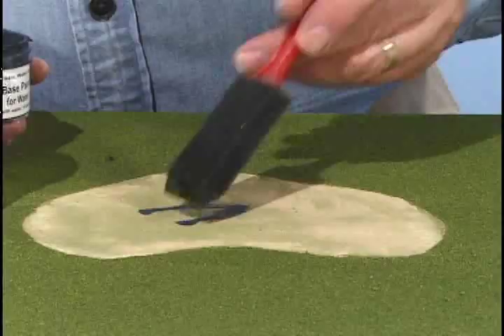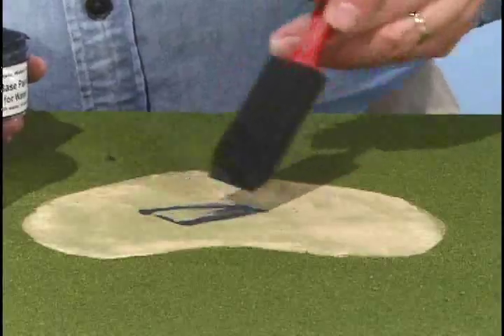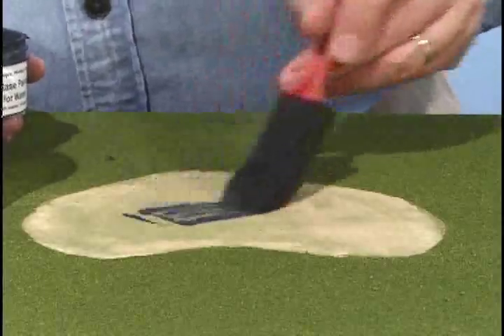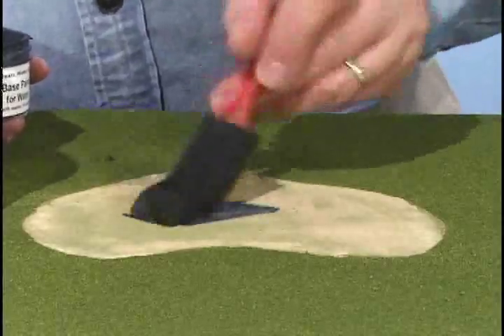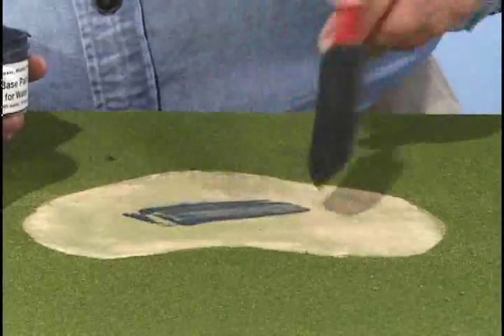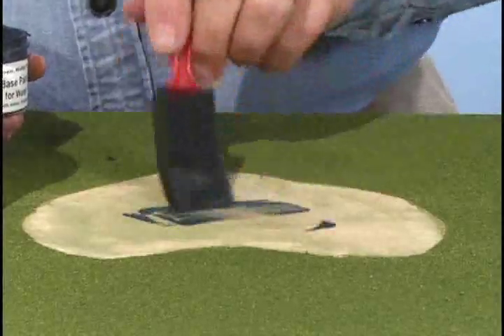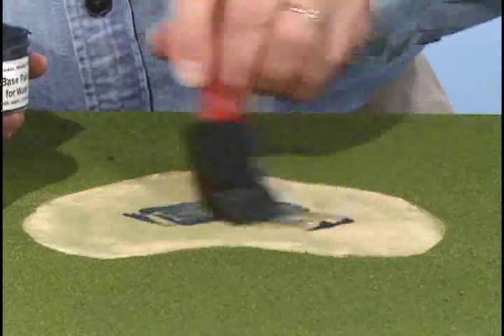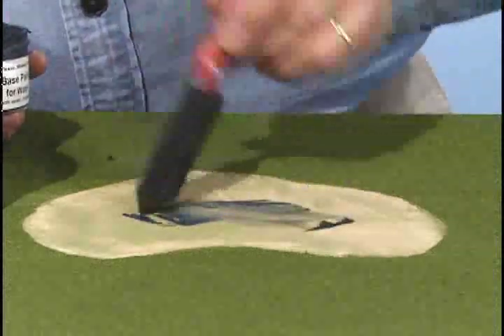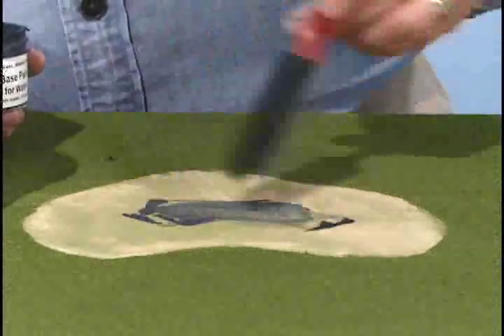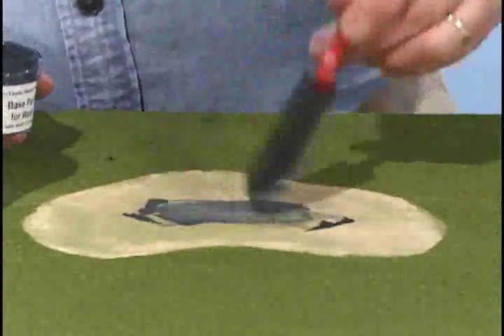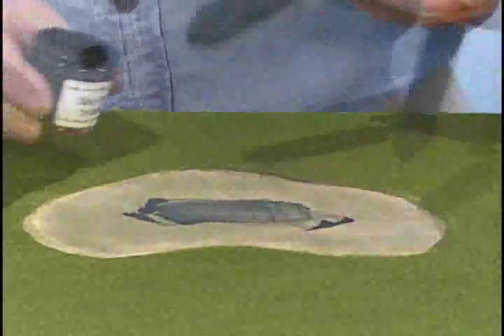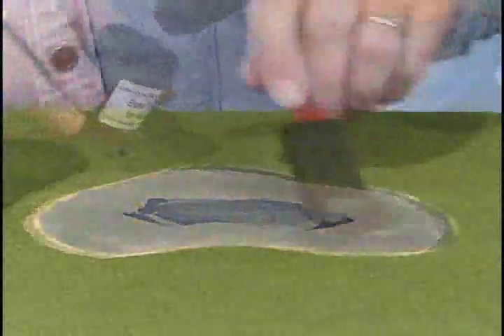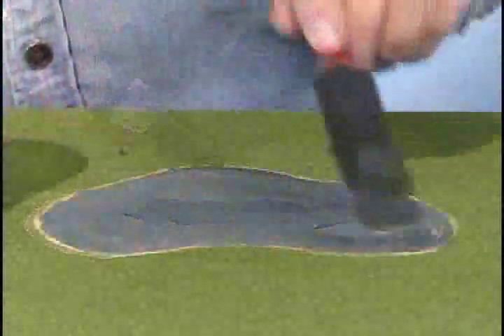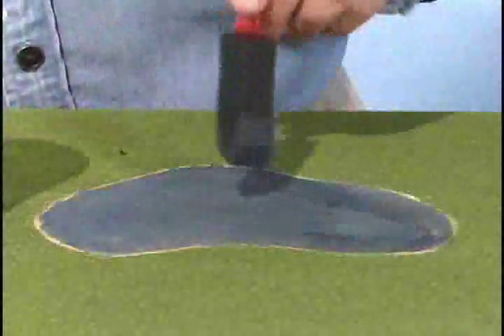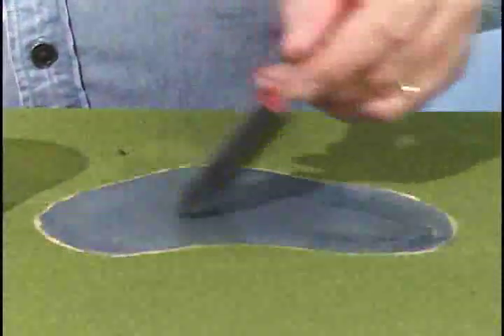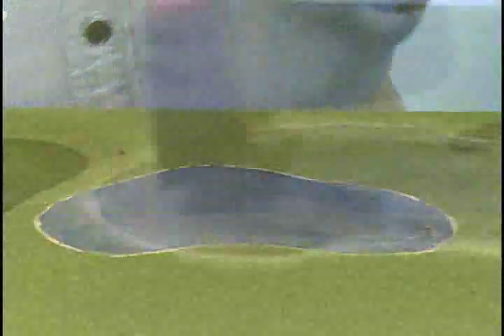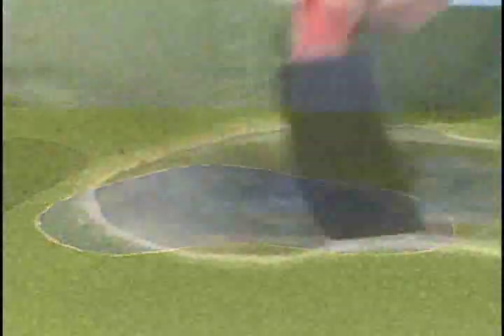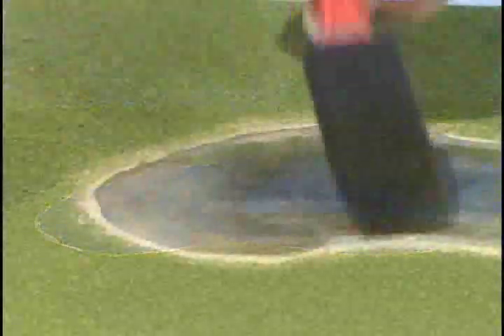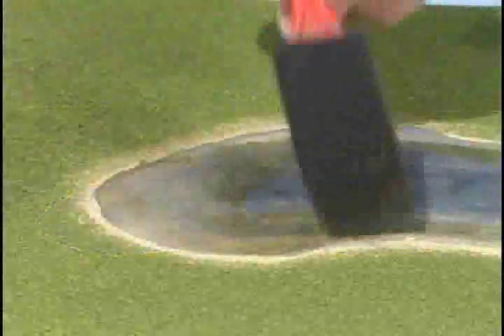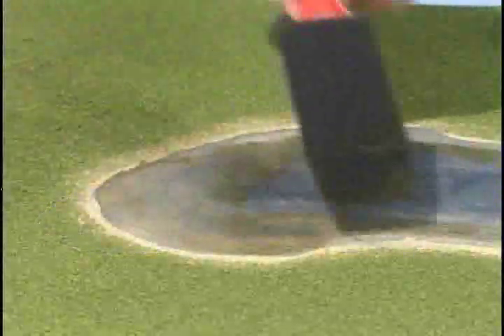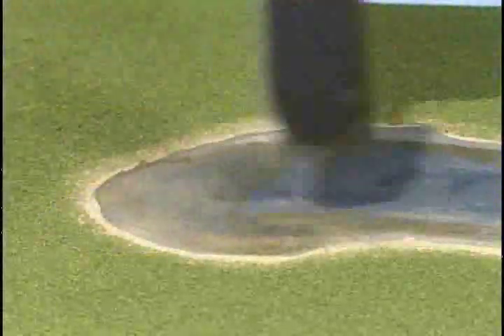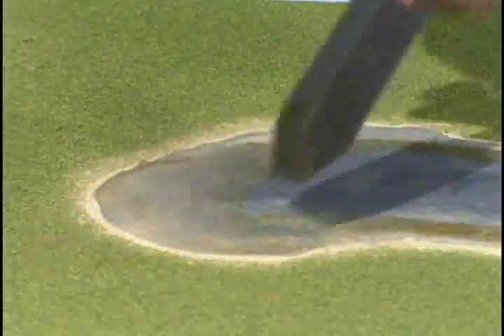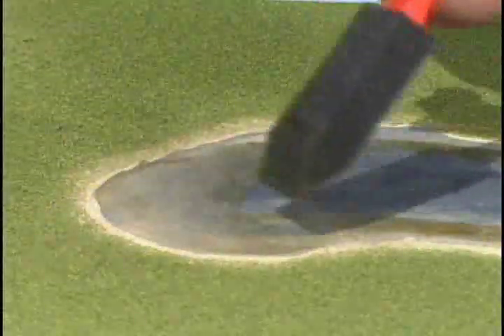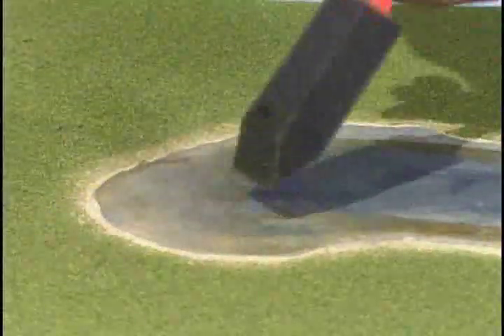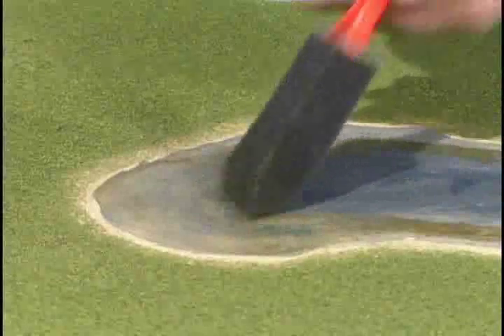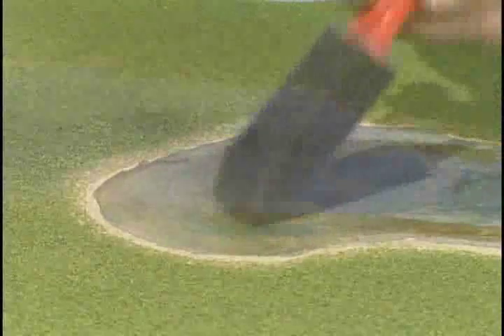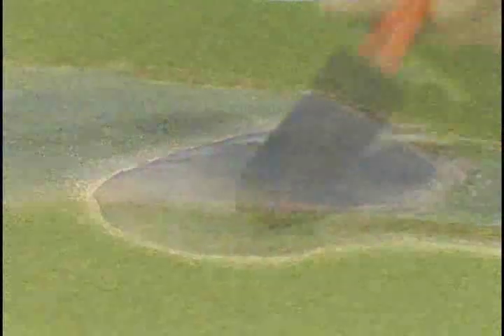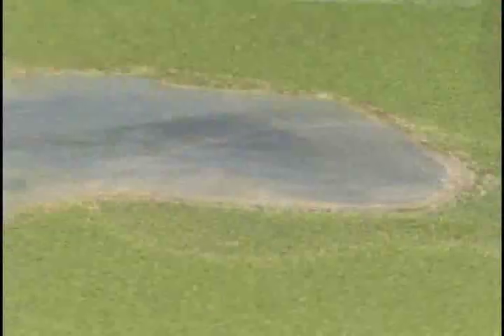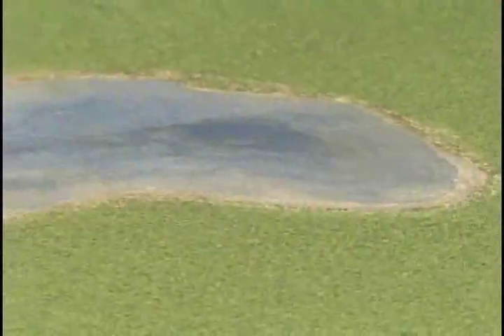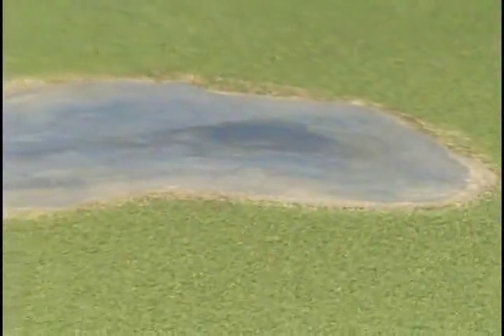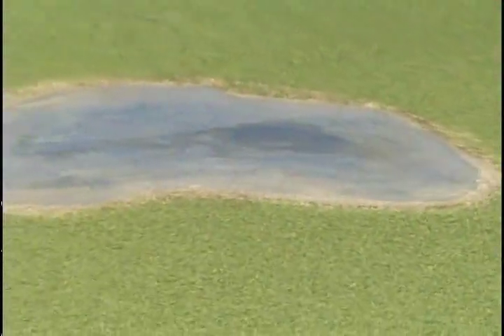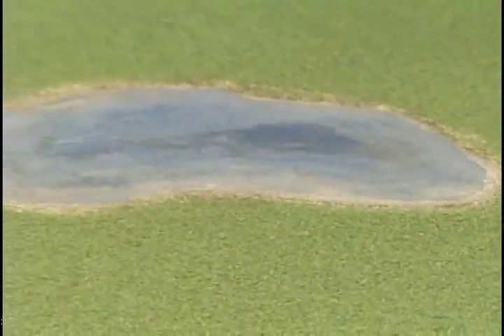Apply base paint using the foam brush. Or, to create the illusion of shallow water, paint sand colored paint around the edge.